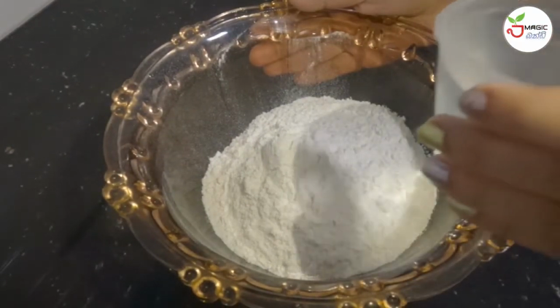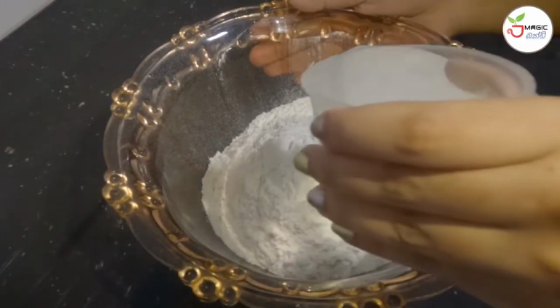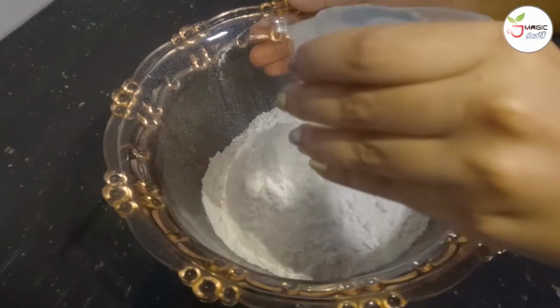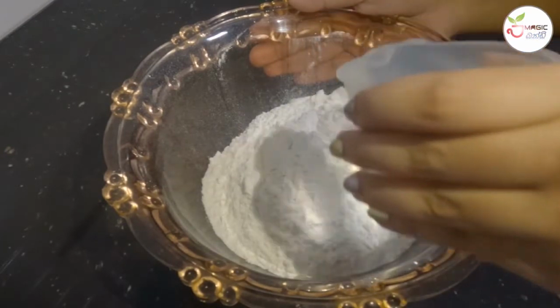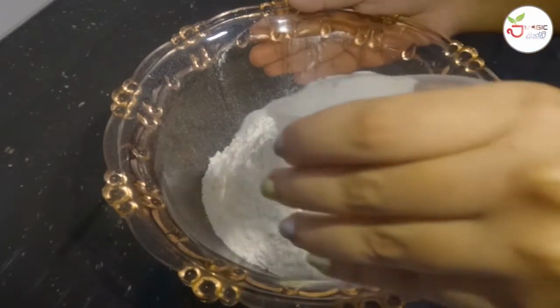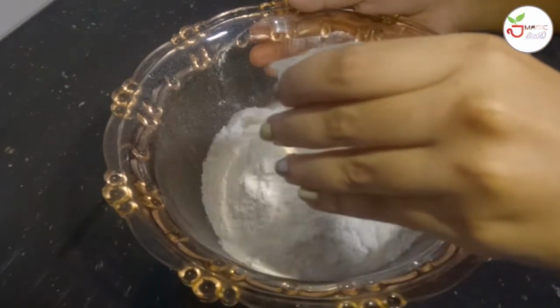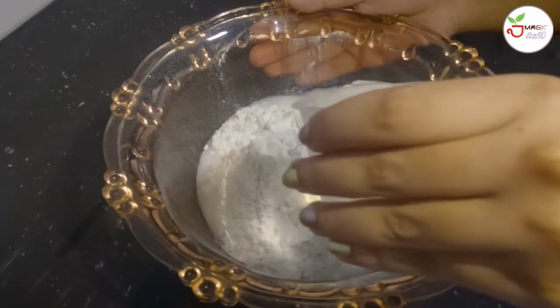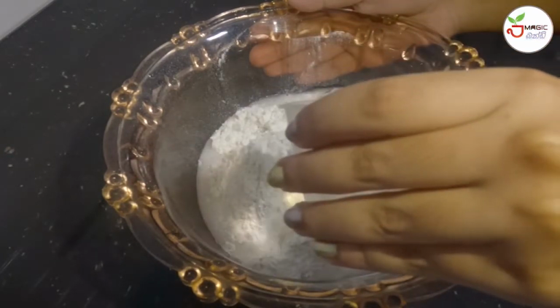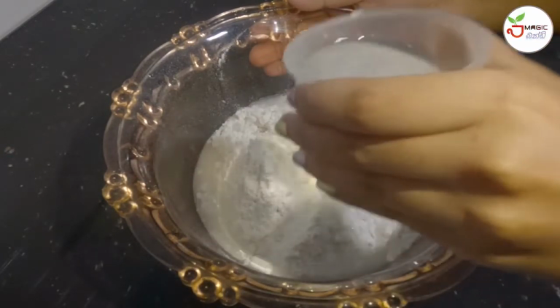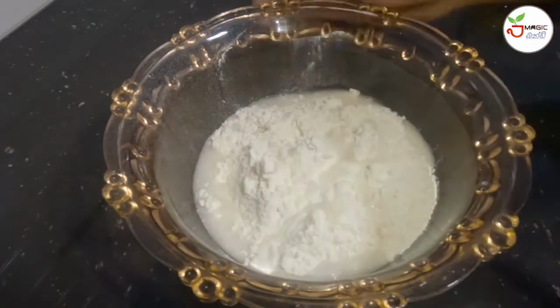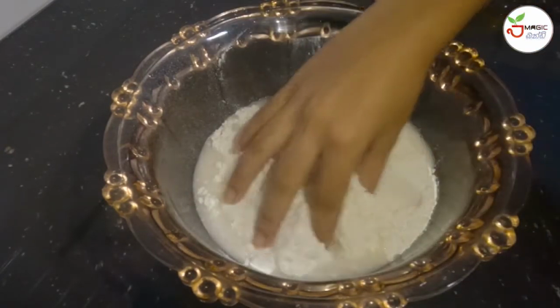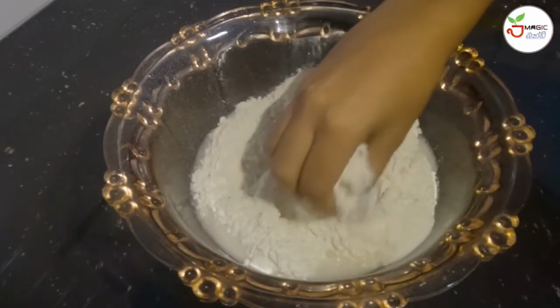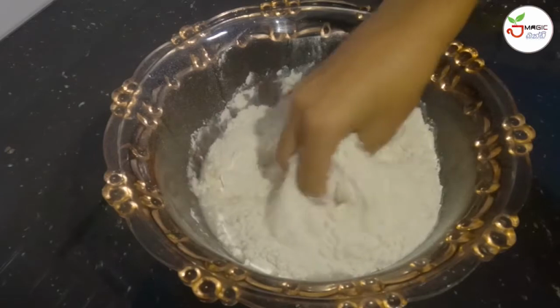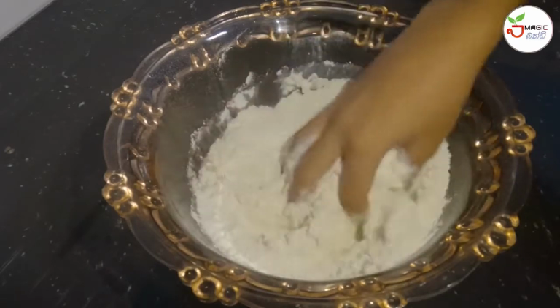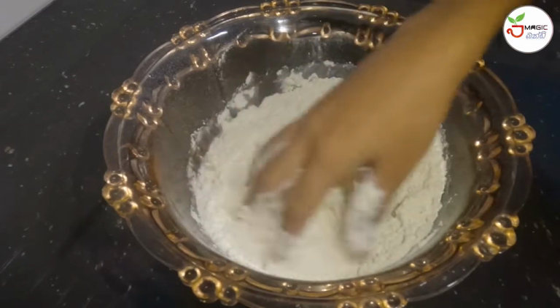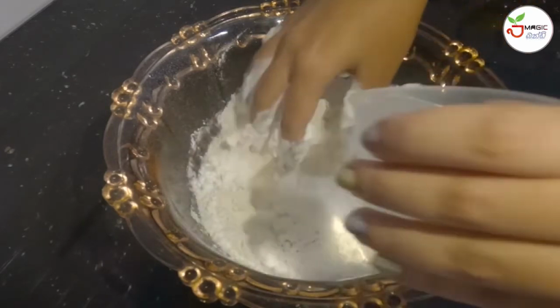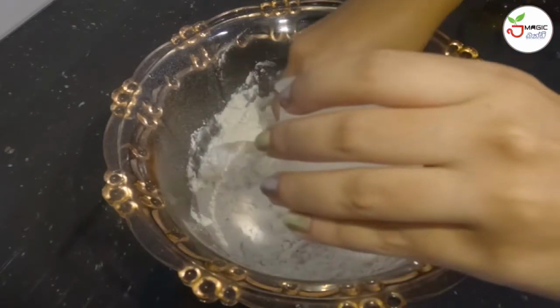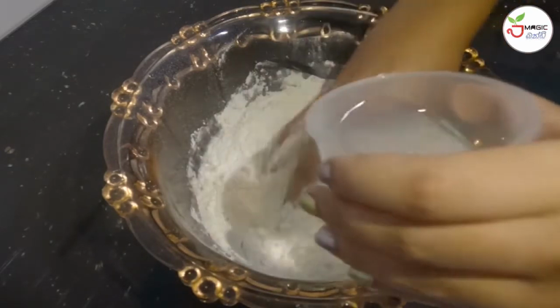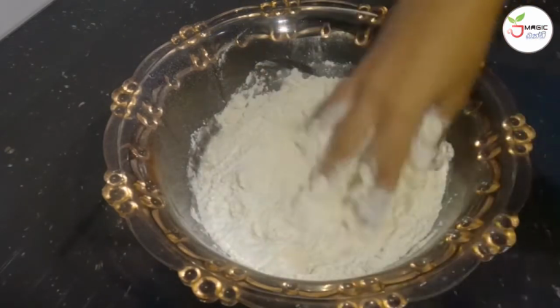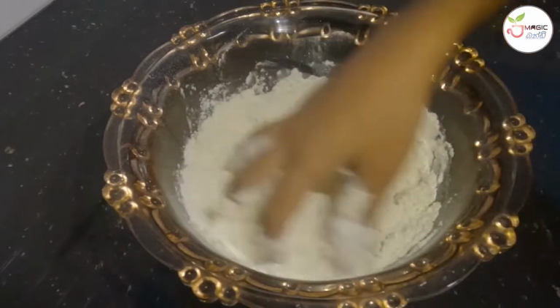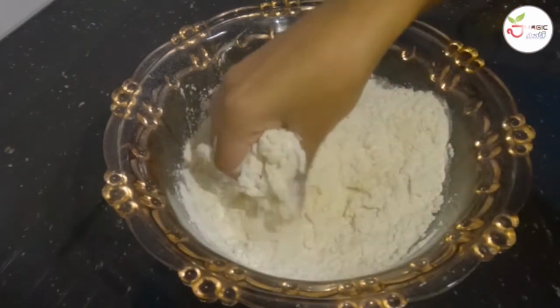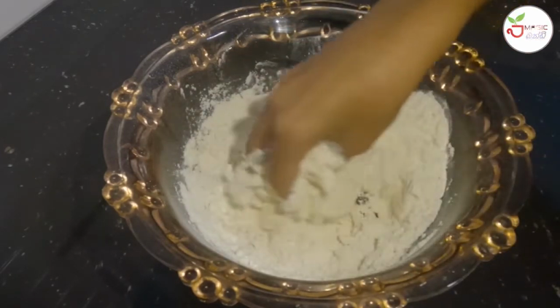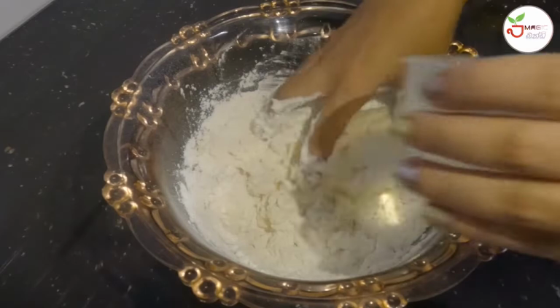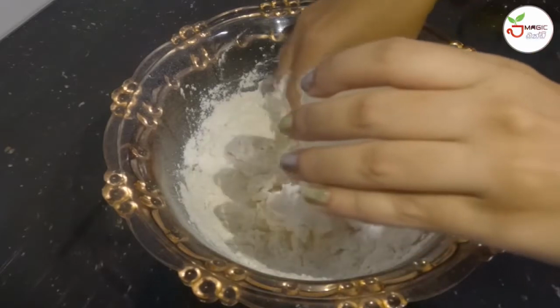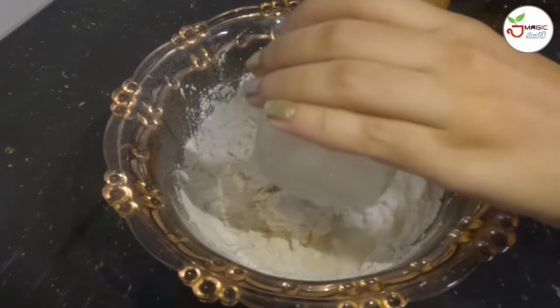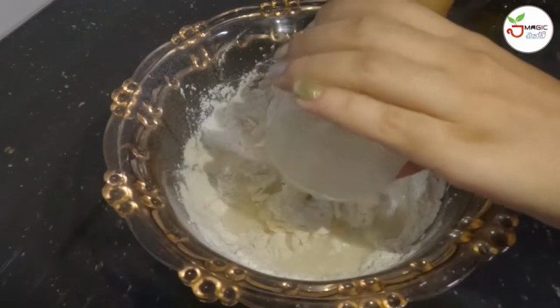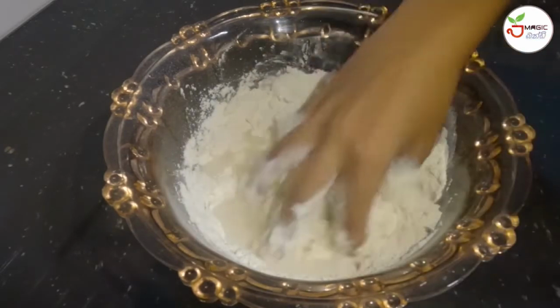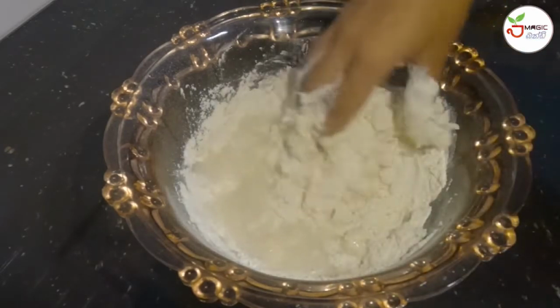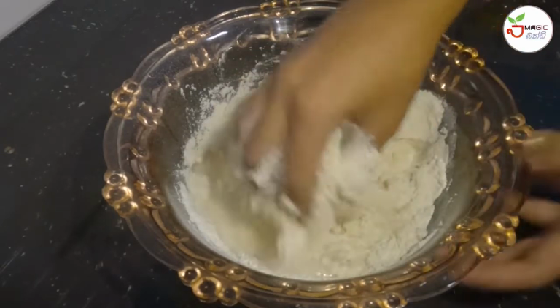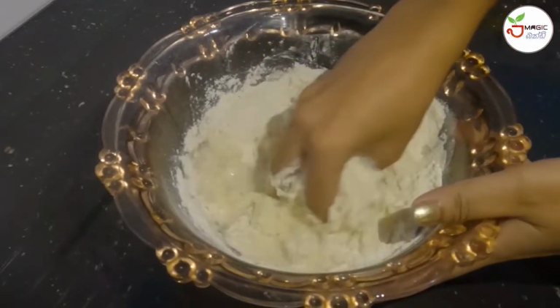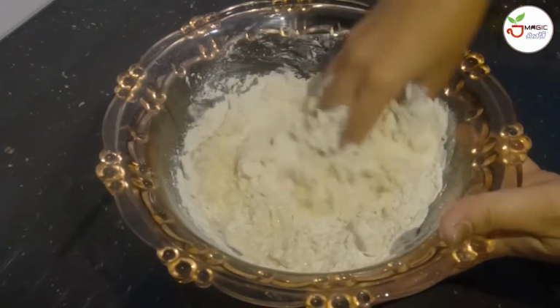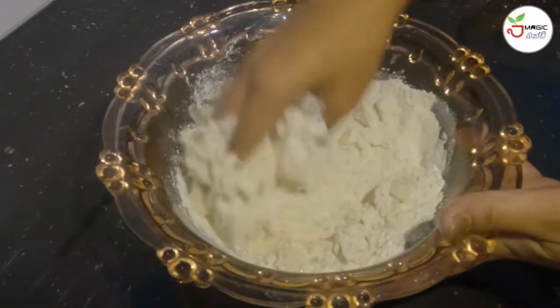We are going to cut a little while on the top of the pot. Then we mix it.